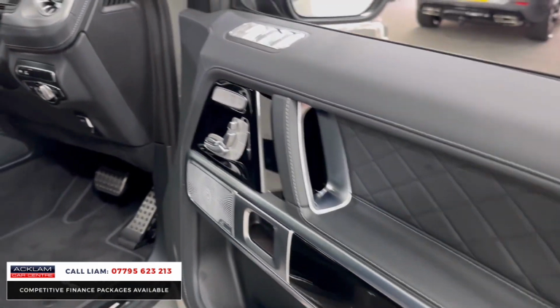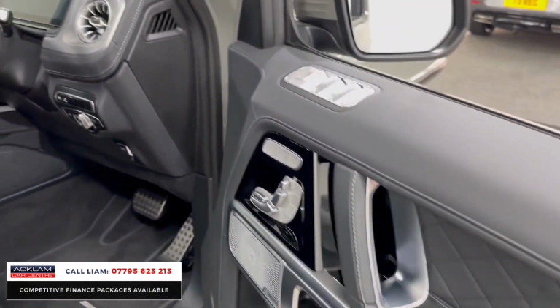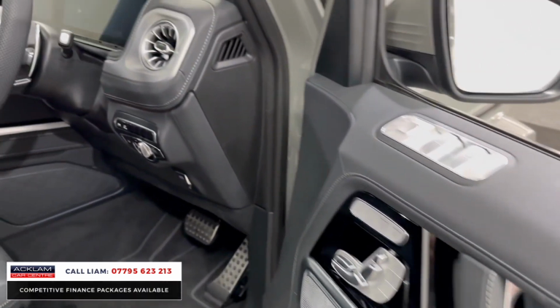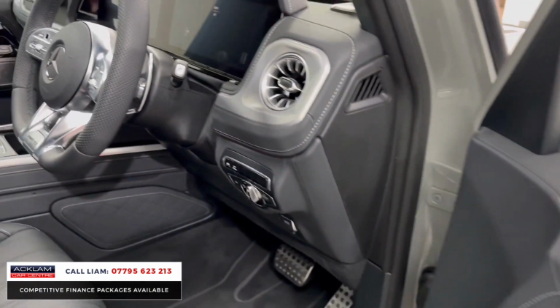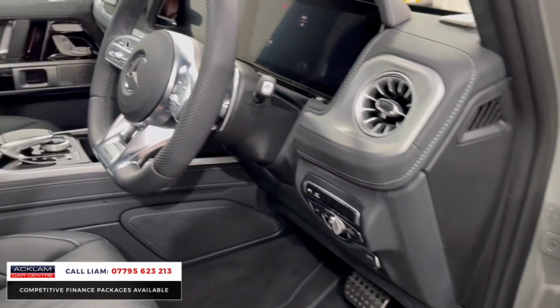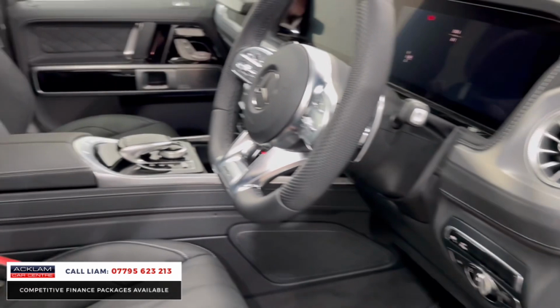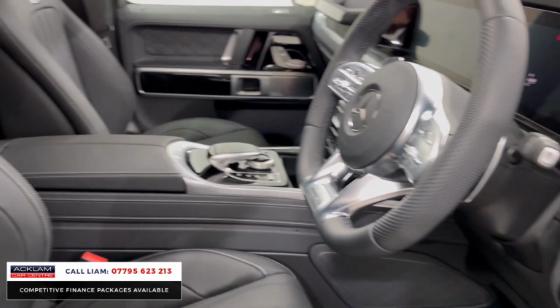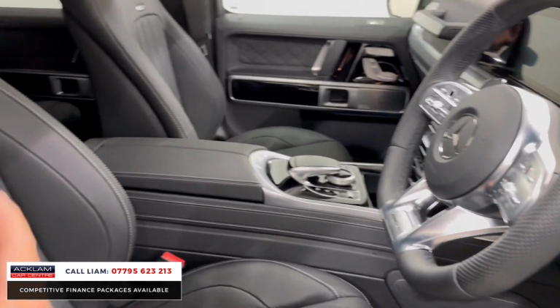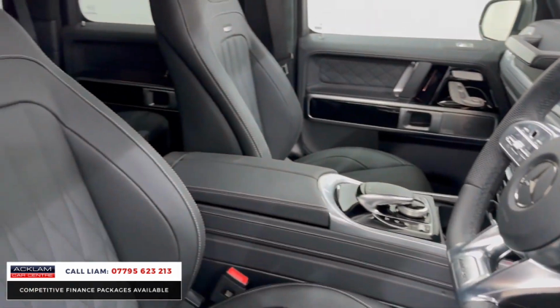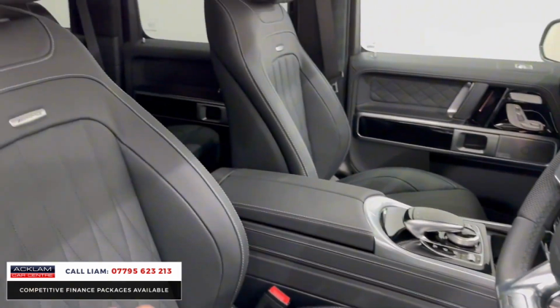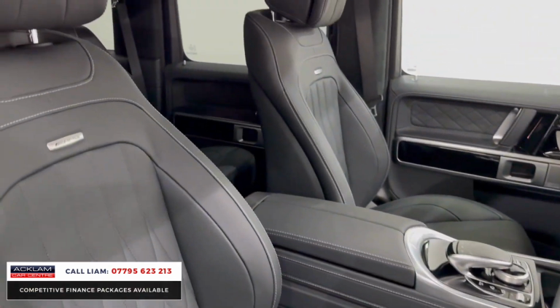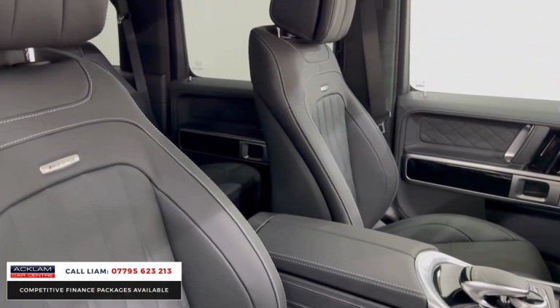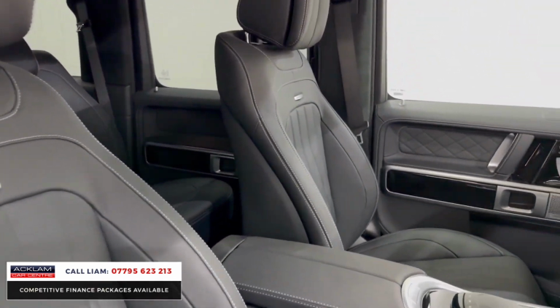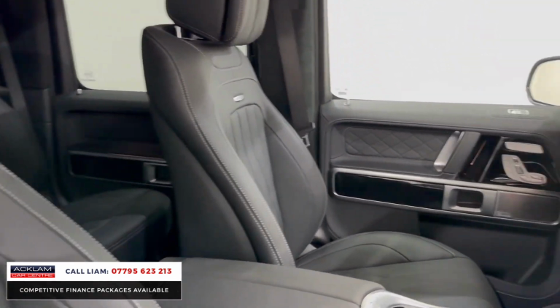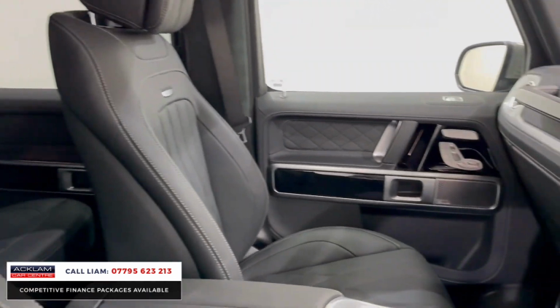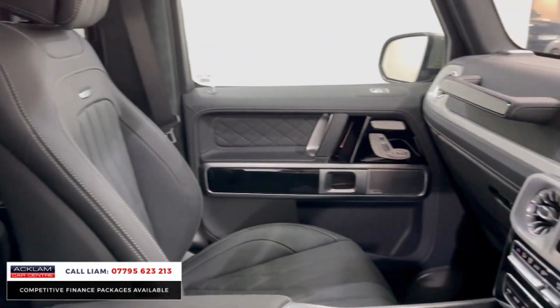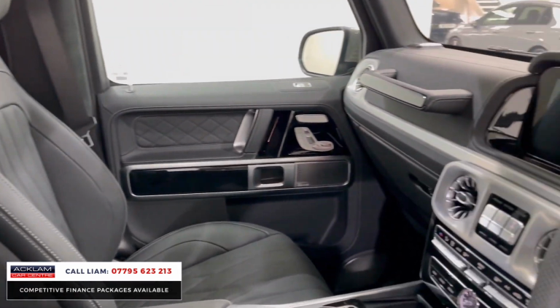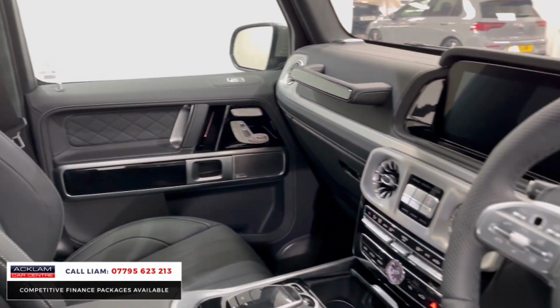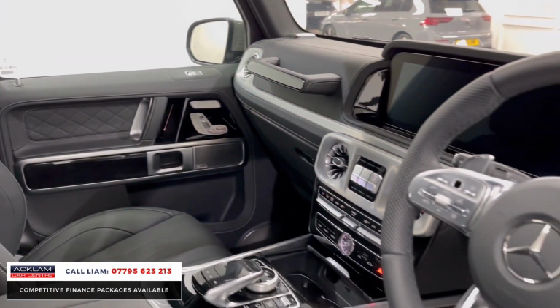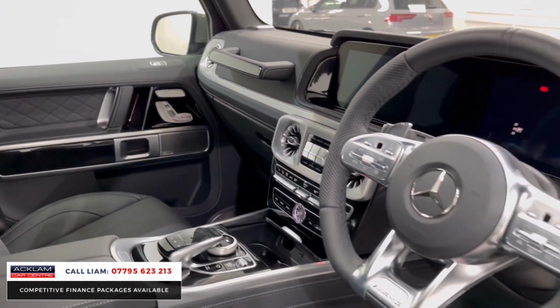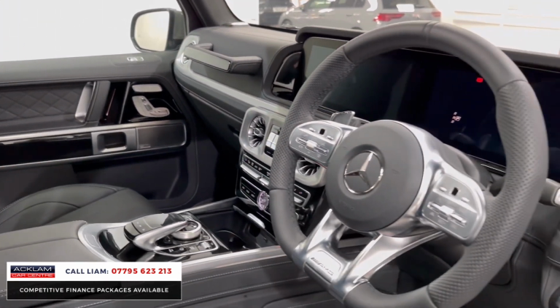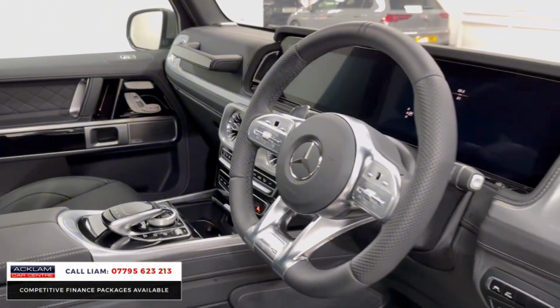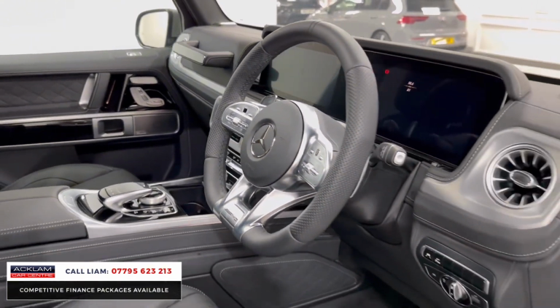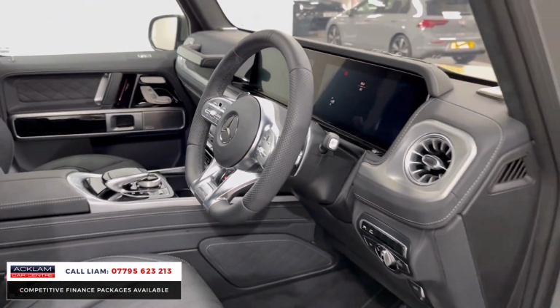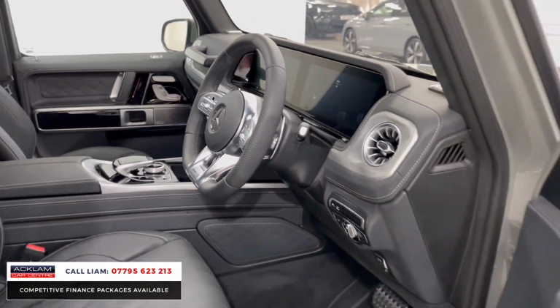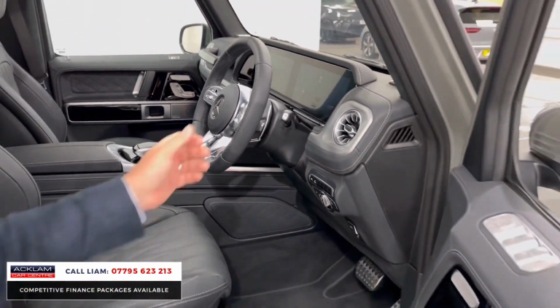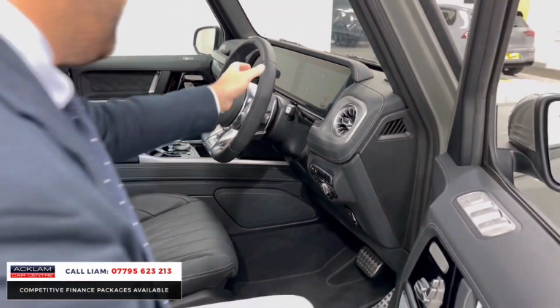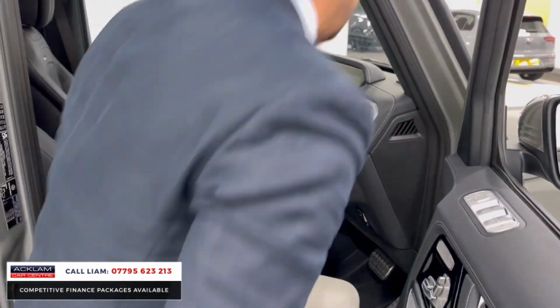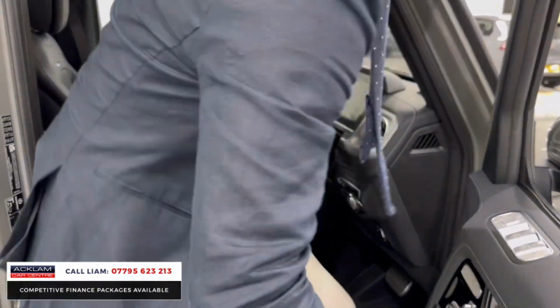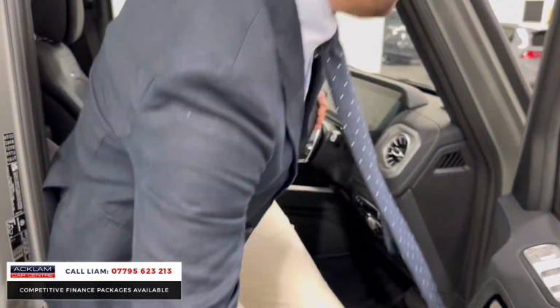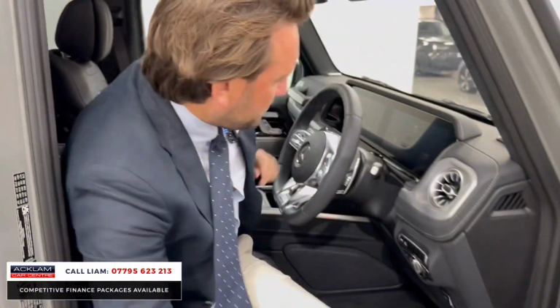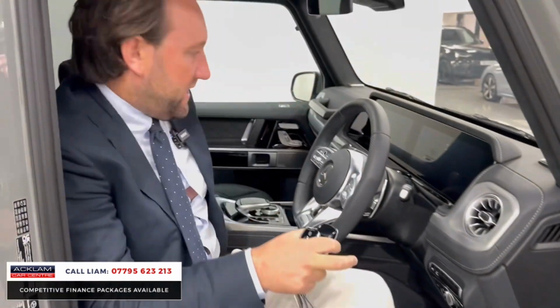What about them seats? Soft Nappa leather, sunroof, all your digital cockpit. Full AMG flat-bottom performance steering wheel. The car is tremendous.